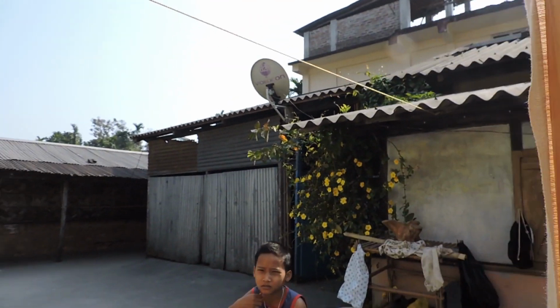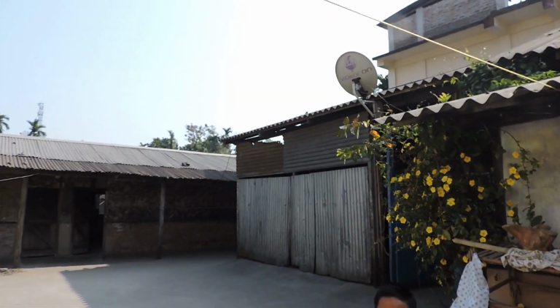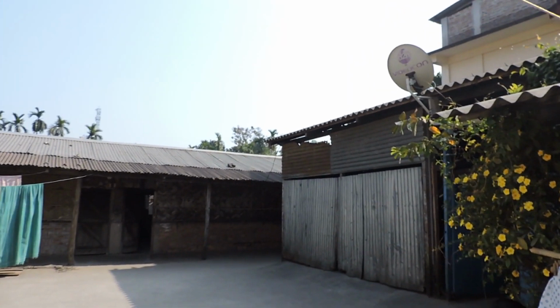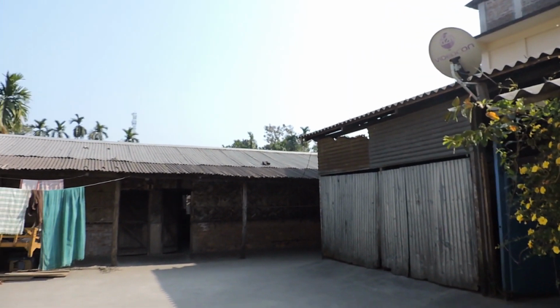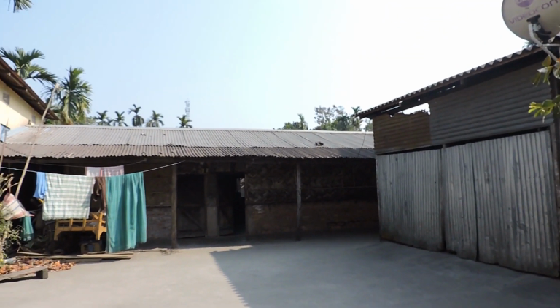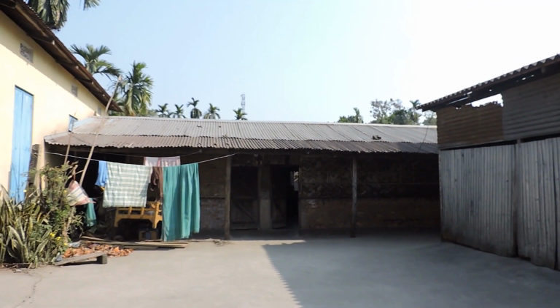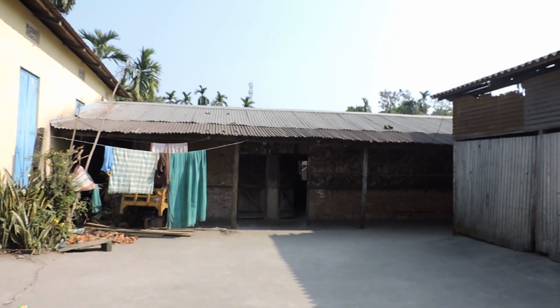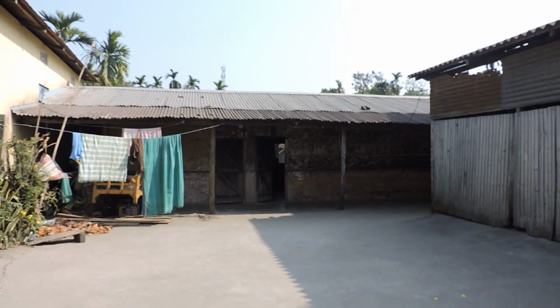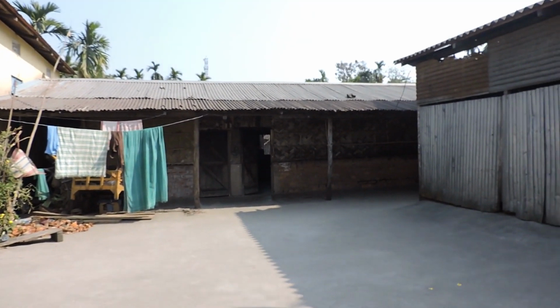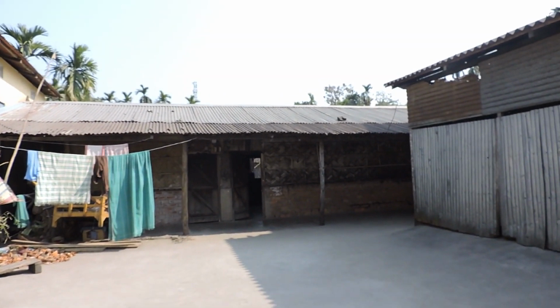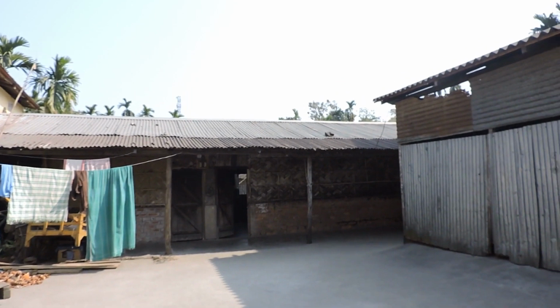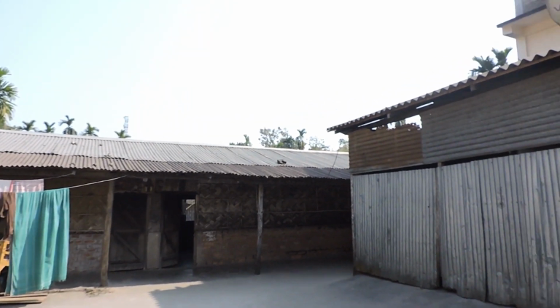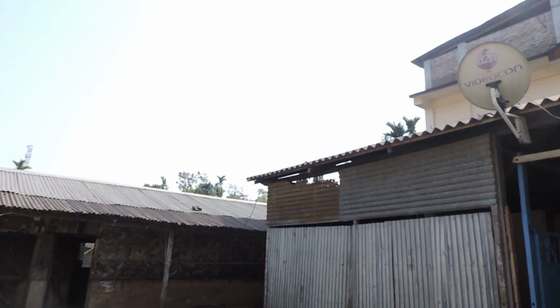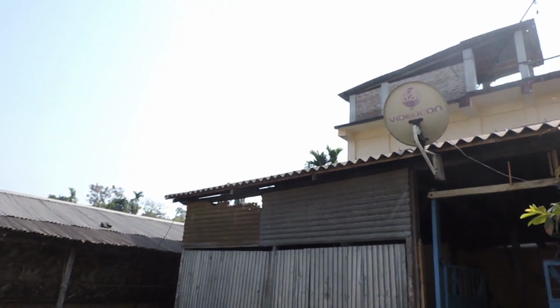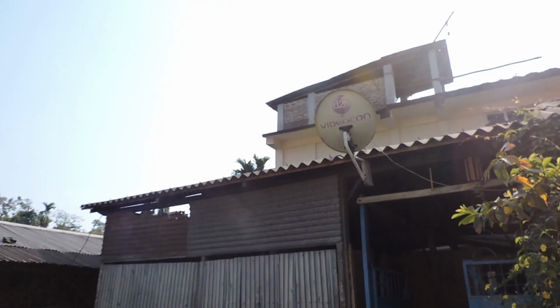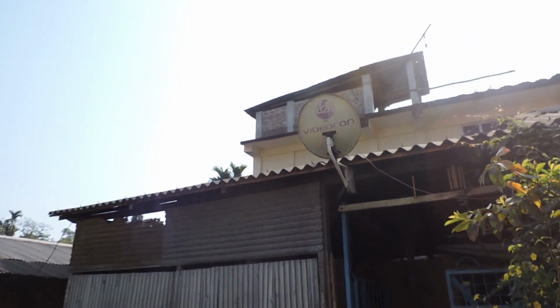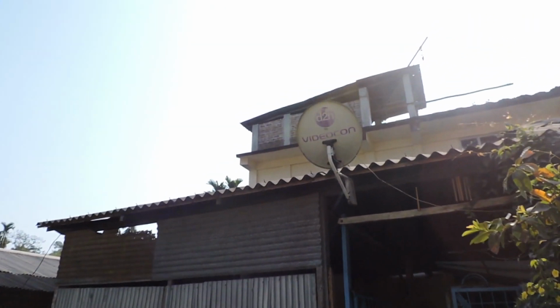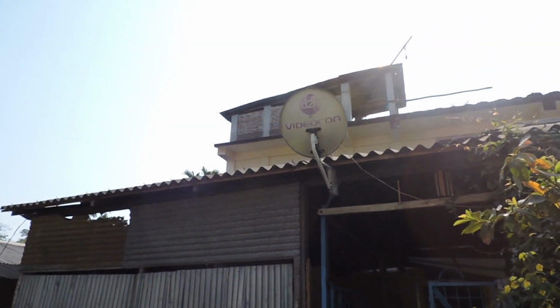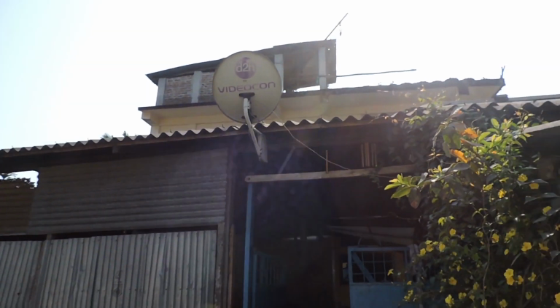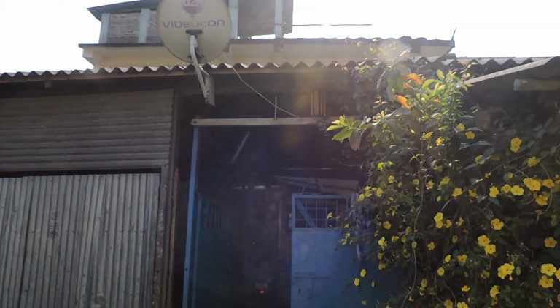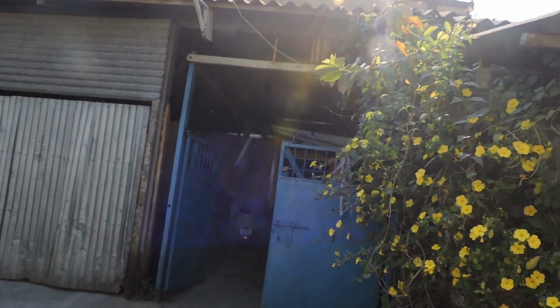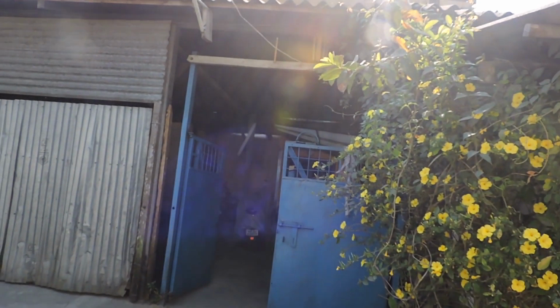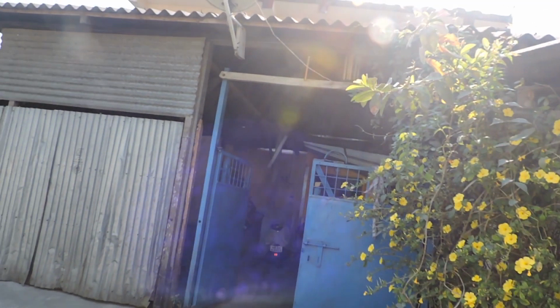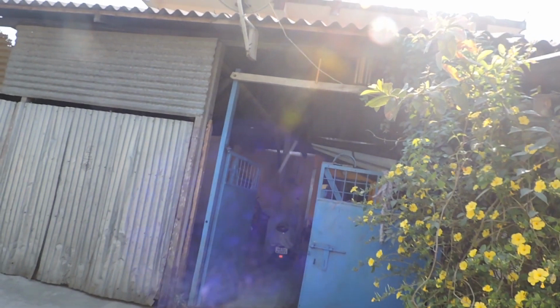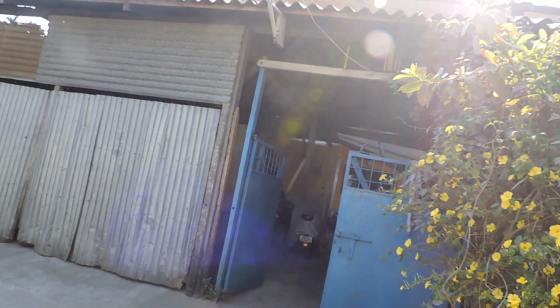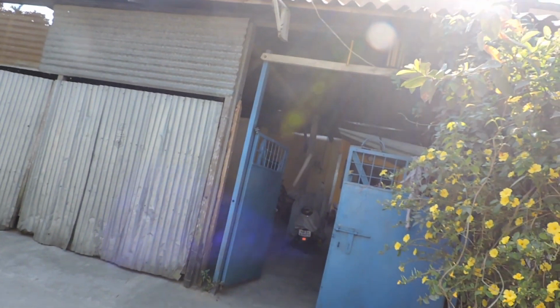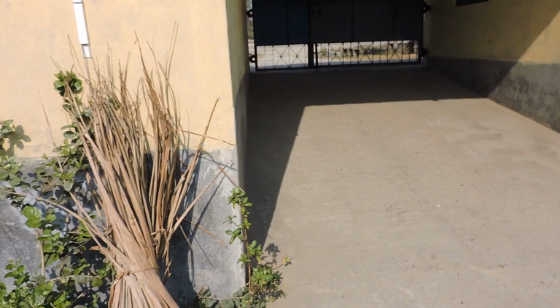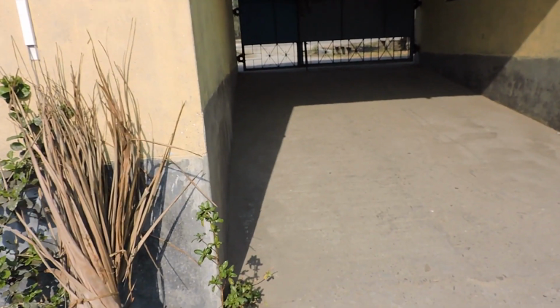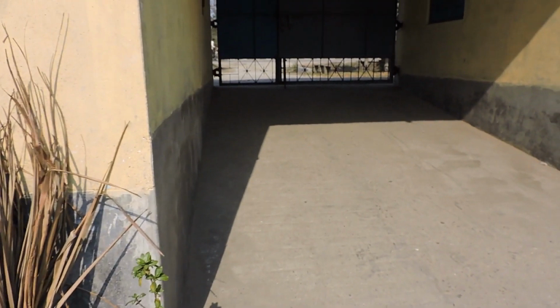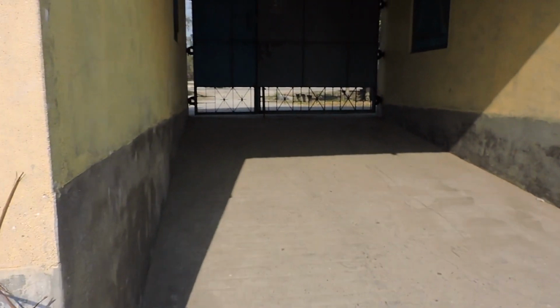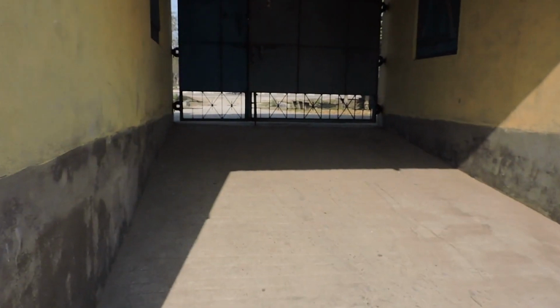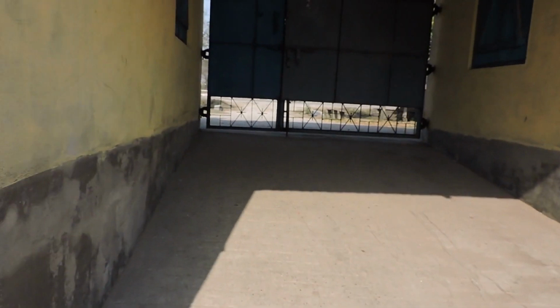The wind wheel might make the video look better. Also, those roofs over there and that antenna — I think I can use those.